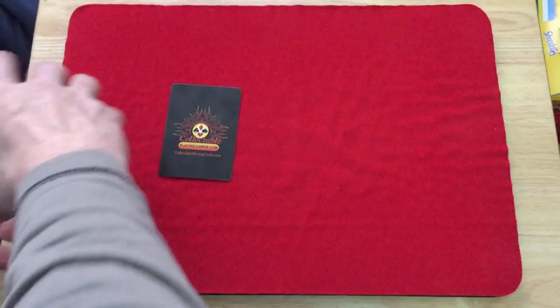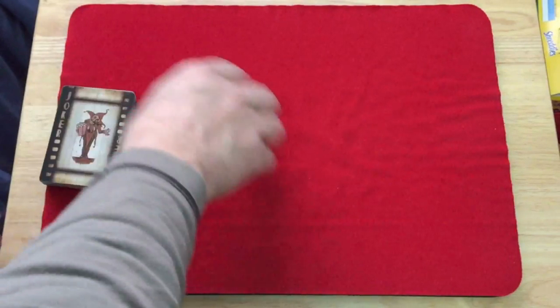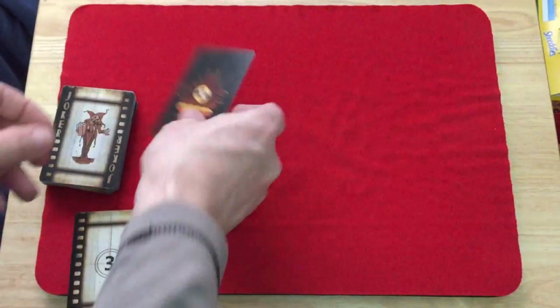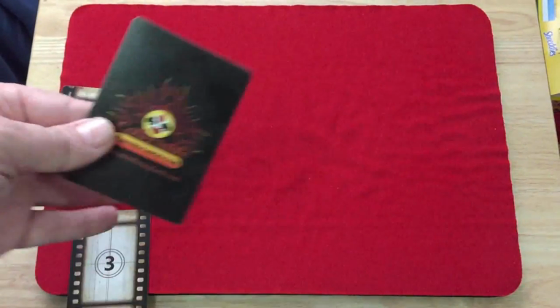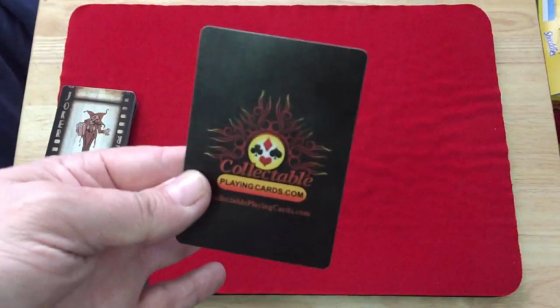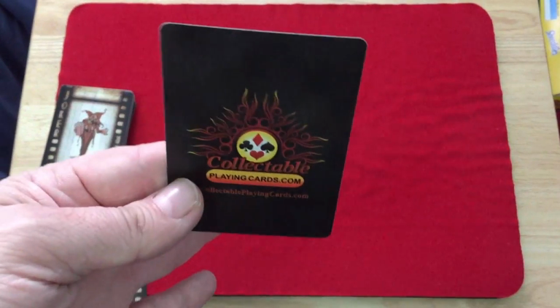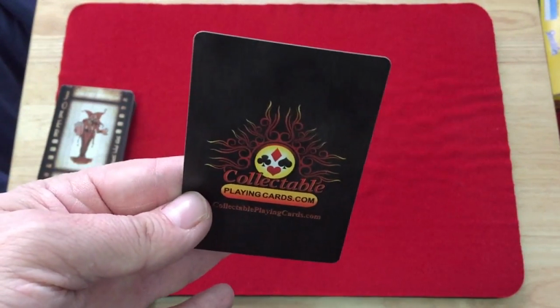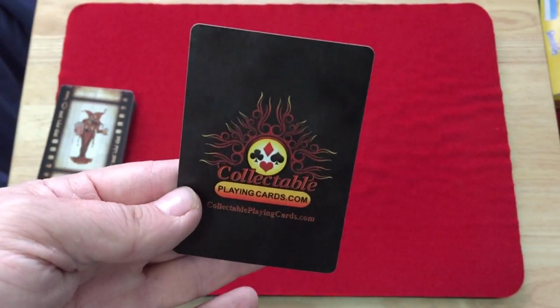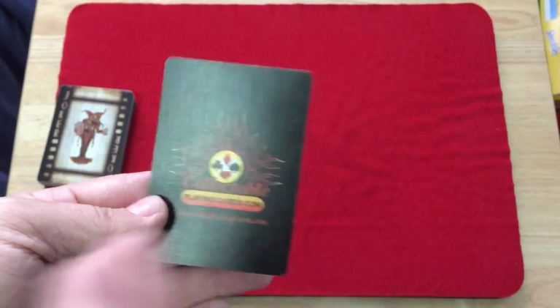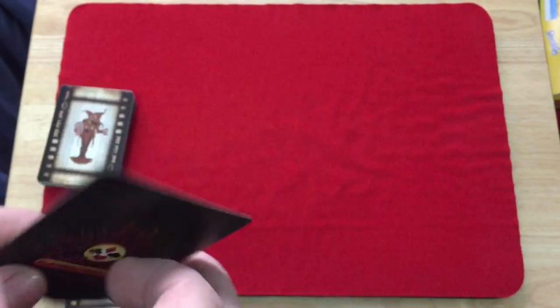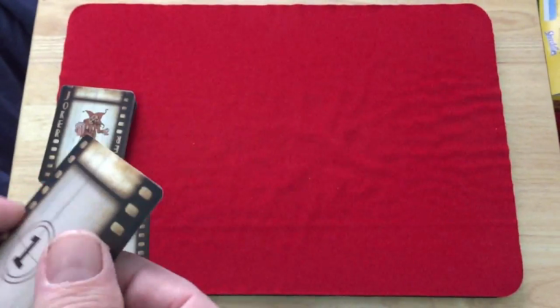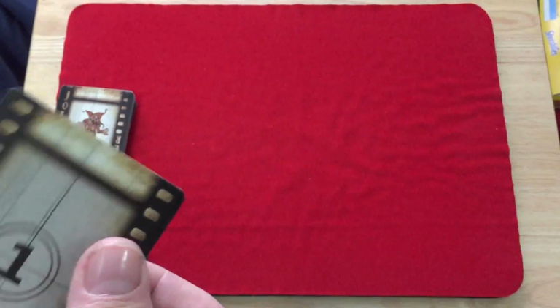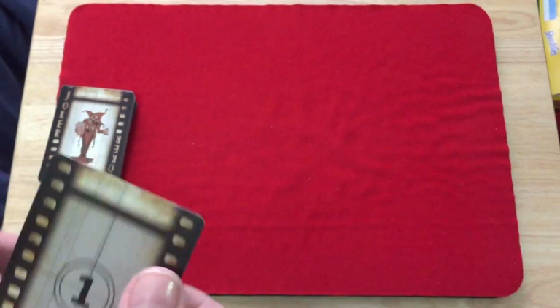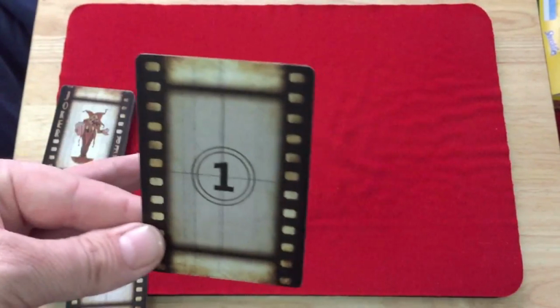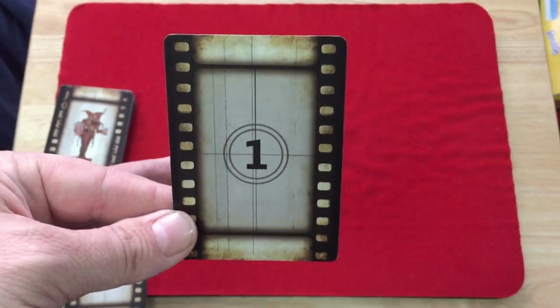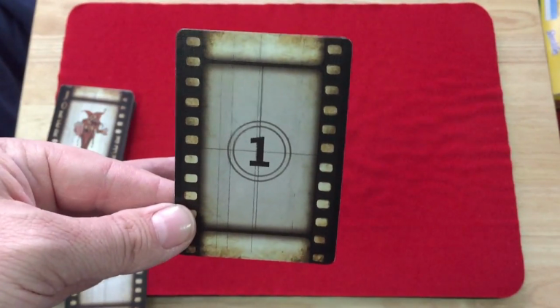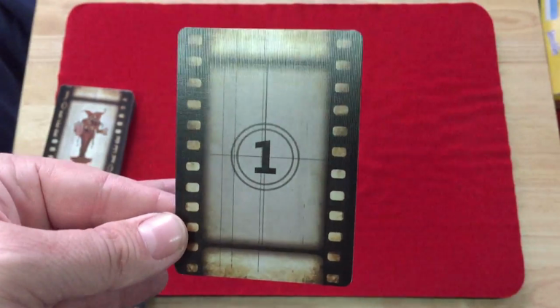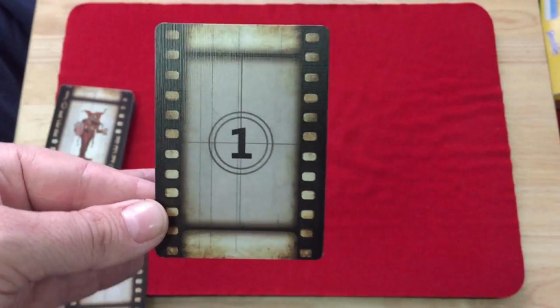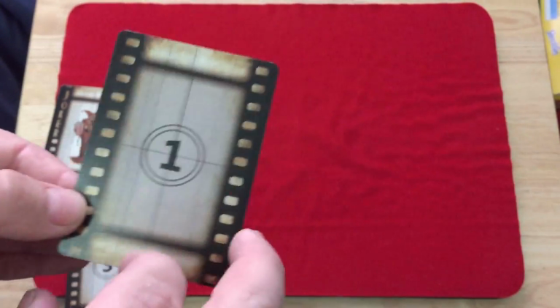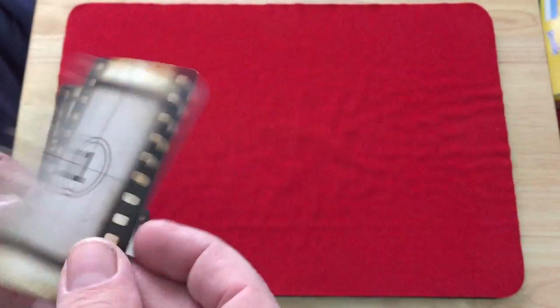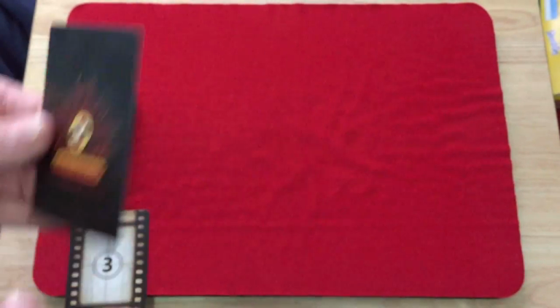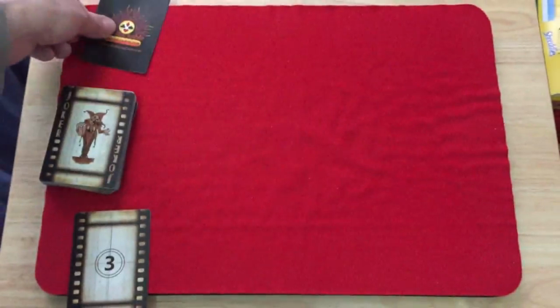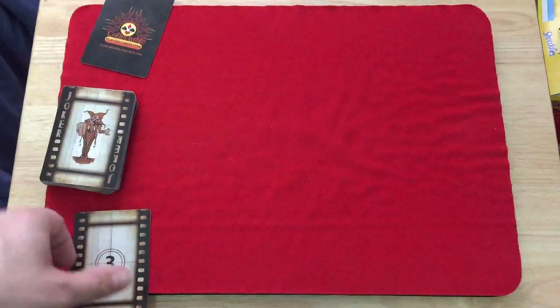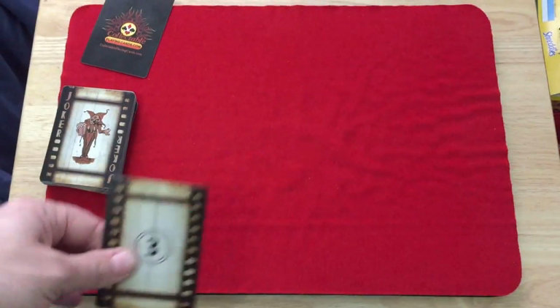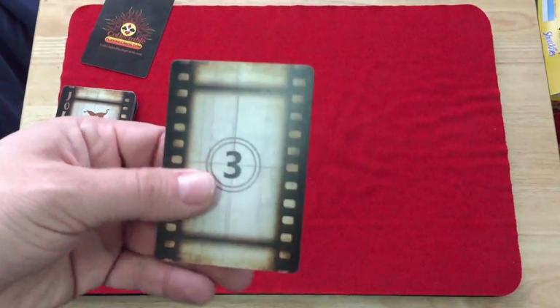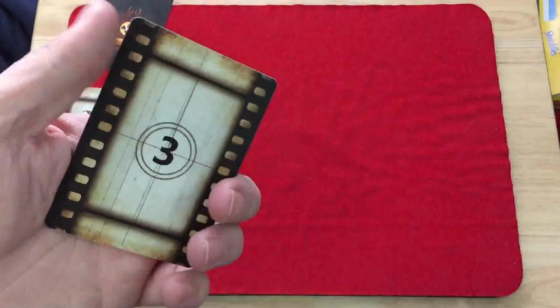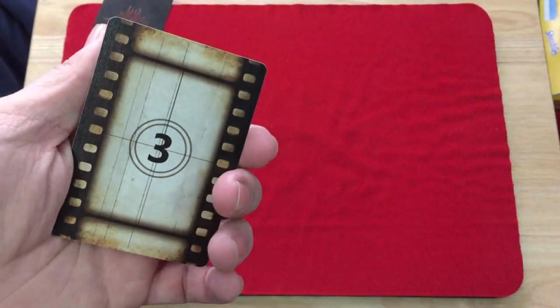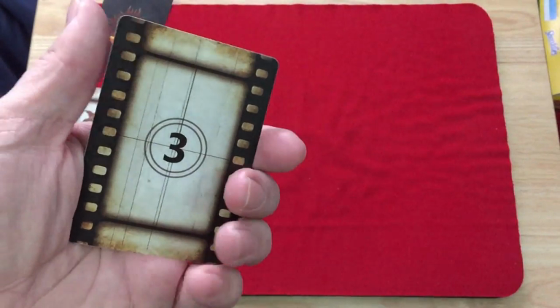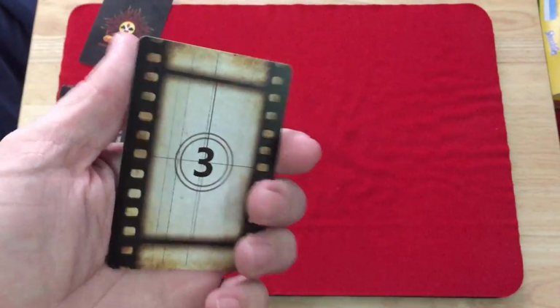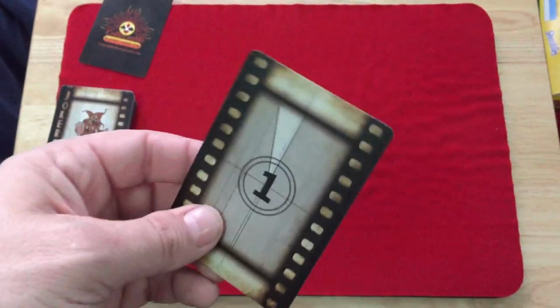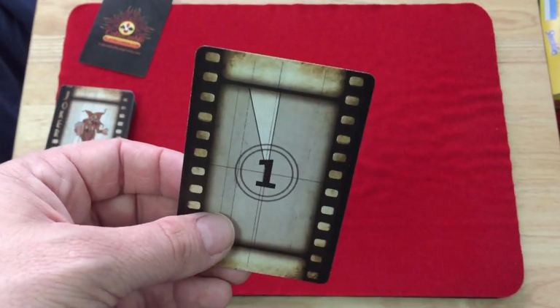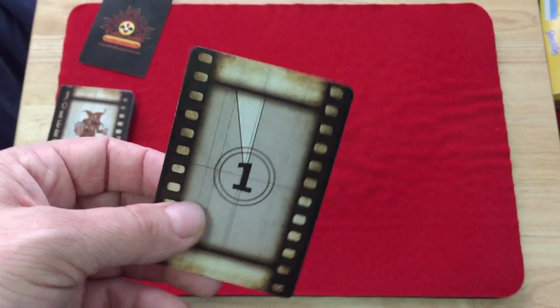You get the collectible cards ad card, just like any Collectible Cards deck. On the back you get number one. And then you get a double-back type card — it's got a three on one side and a one on the other.